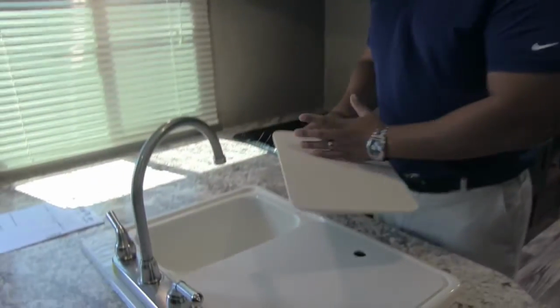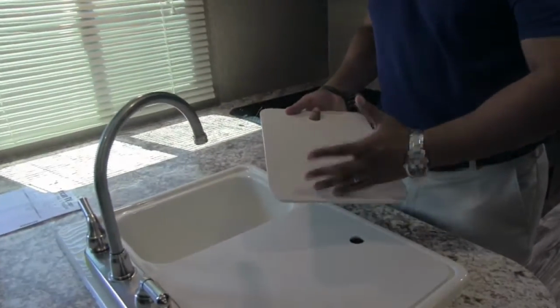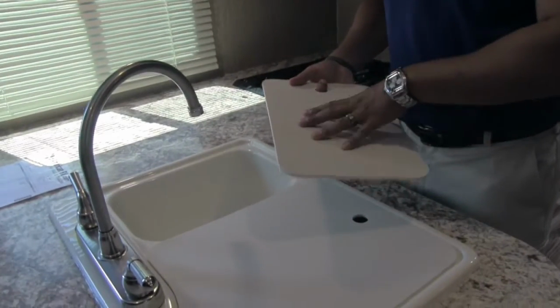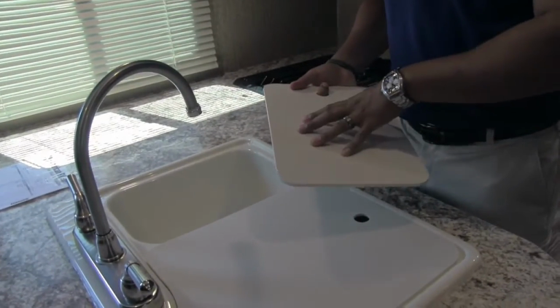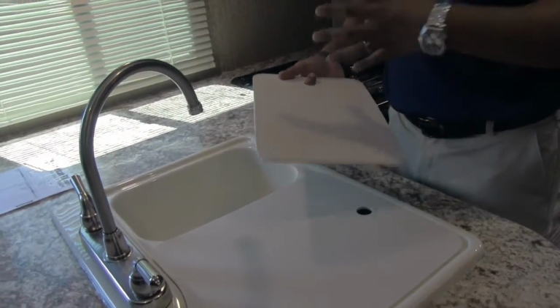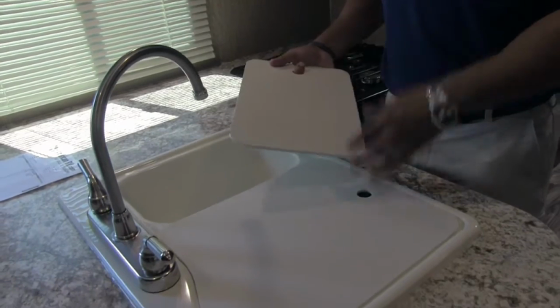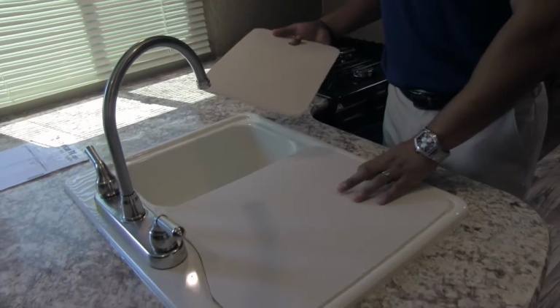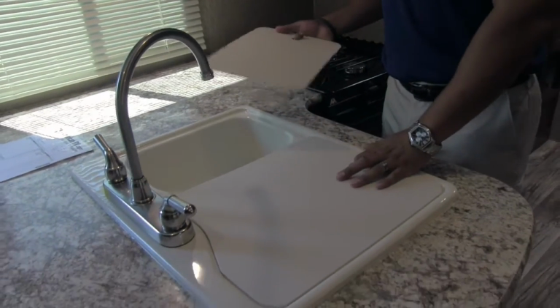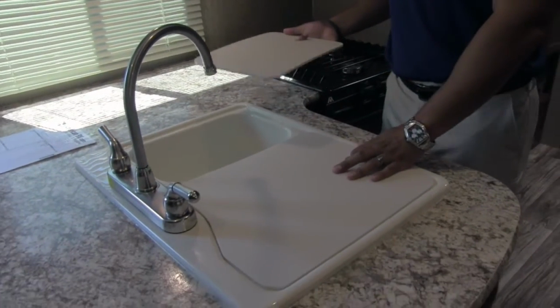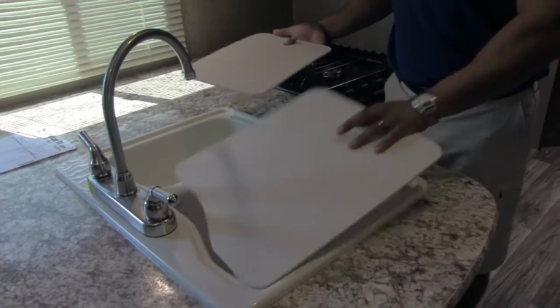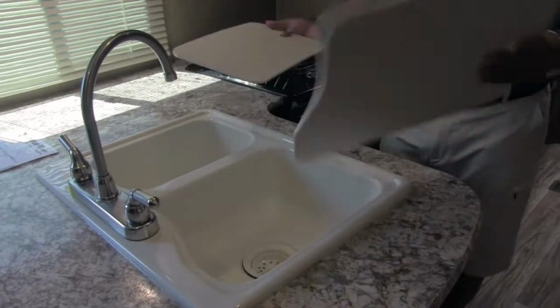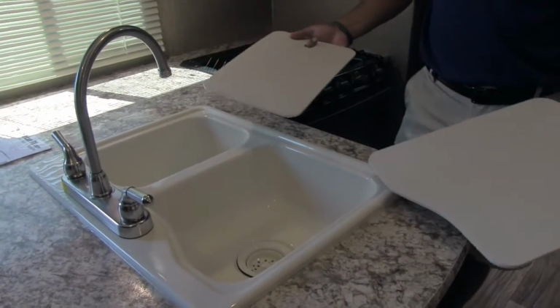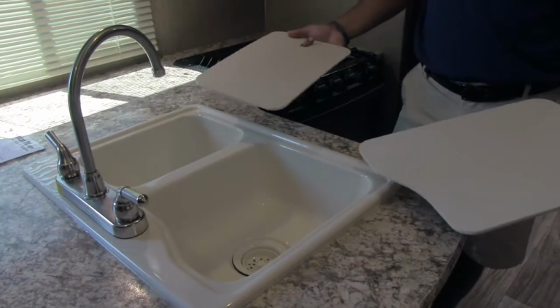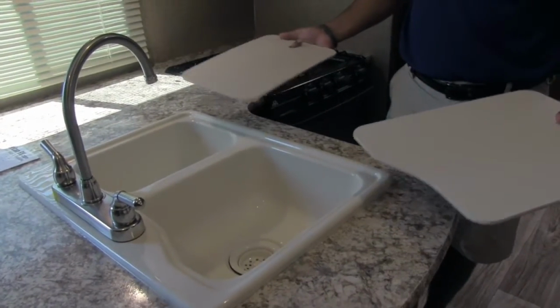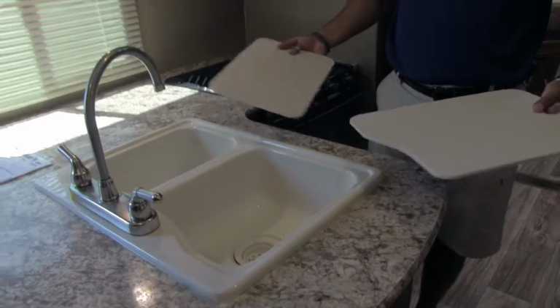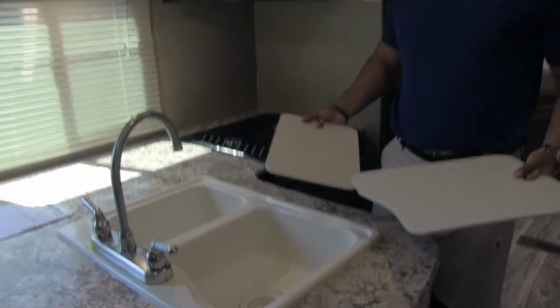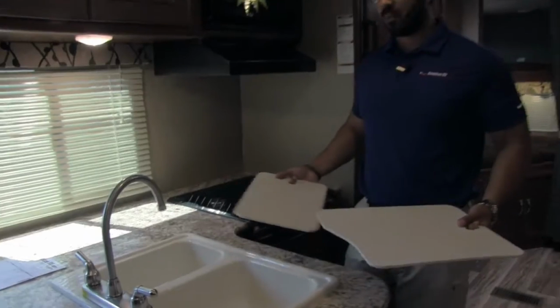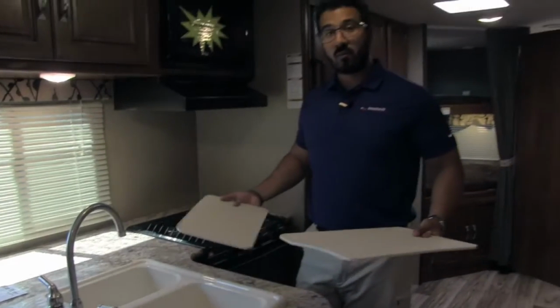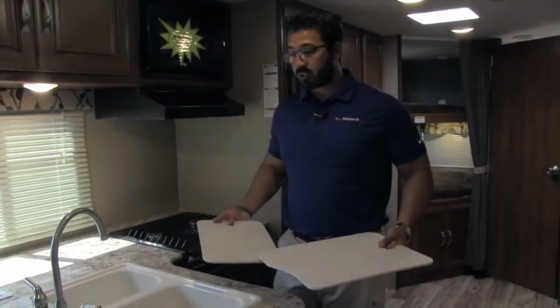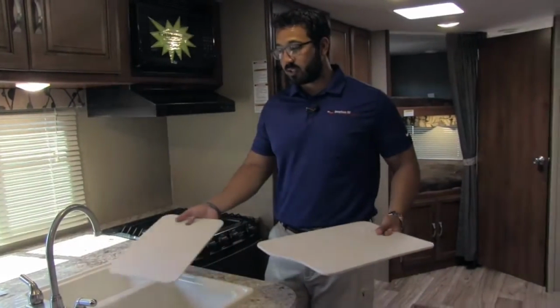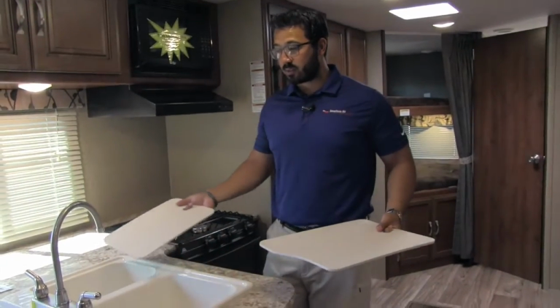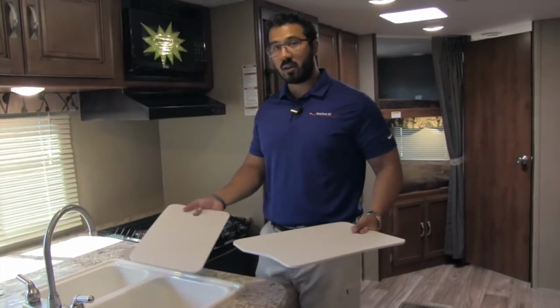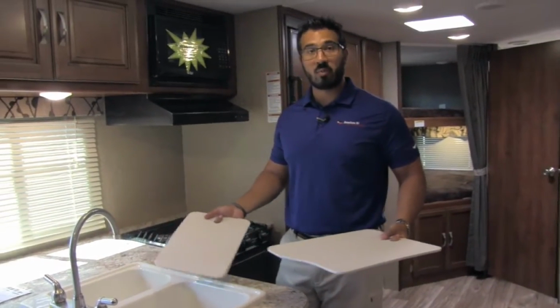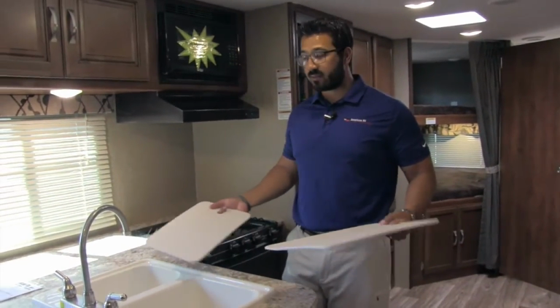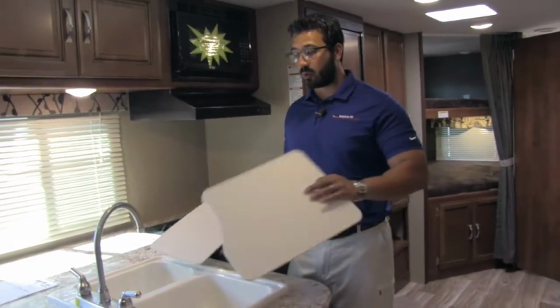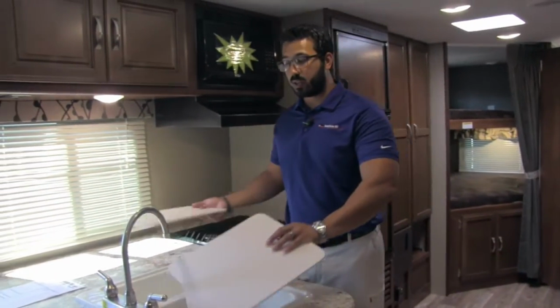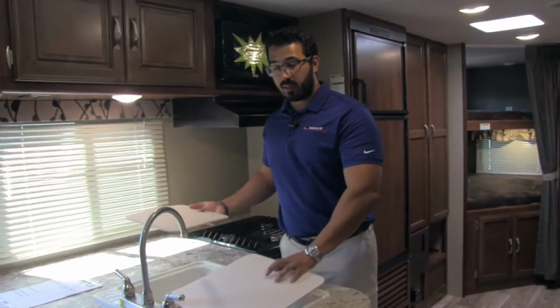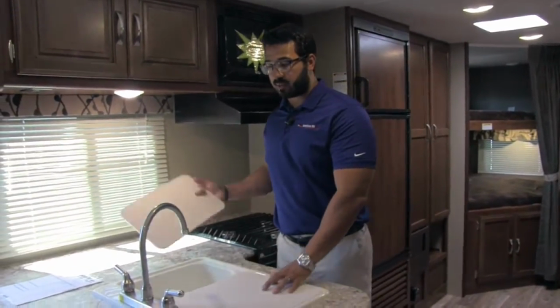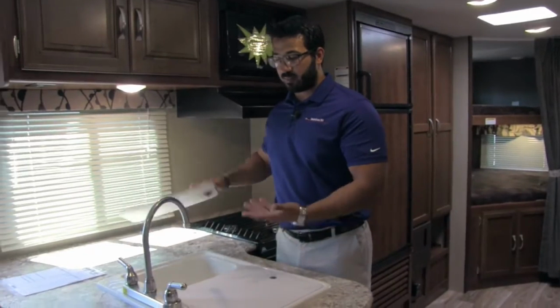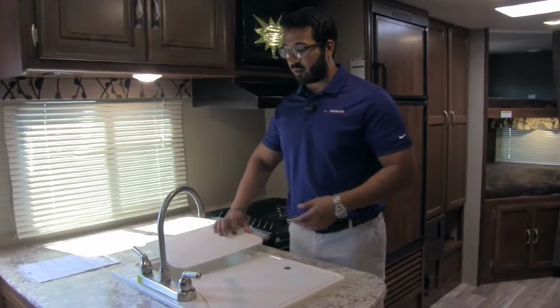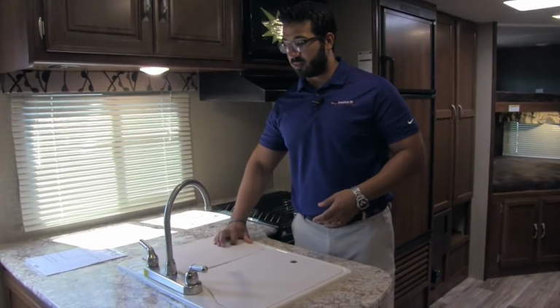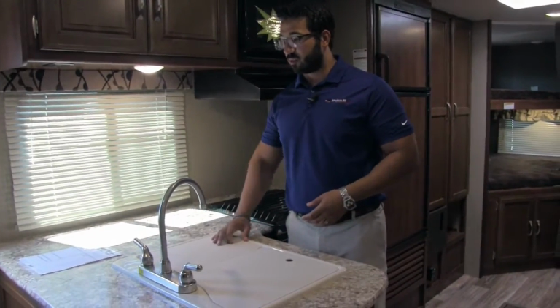These sink top covers are cutting board quality — if you want to take them off, flip them over, and use them as cutting boards, you can certainly do that. If you want to wash the dishes, you'll notice the sink has a large bowl on the left, a smaller one on the right, and the high-rise faucet makes it very easy to do so.